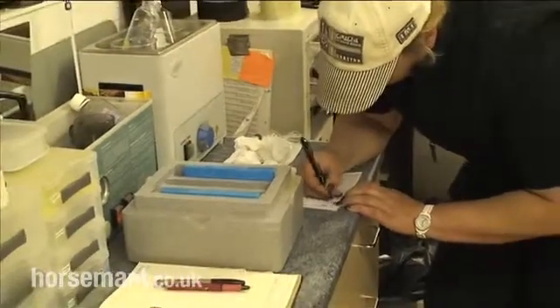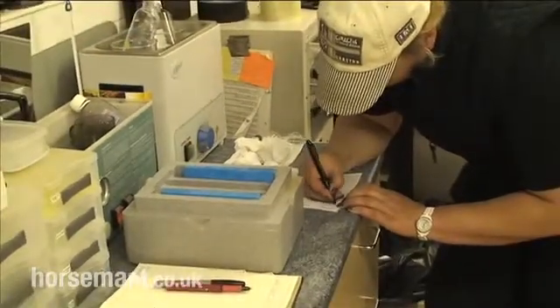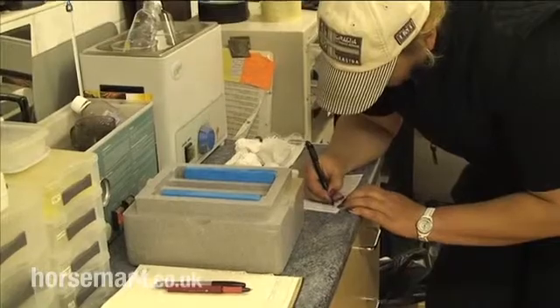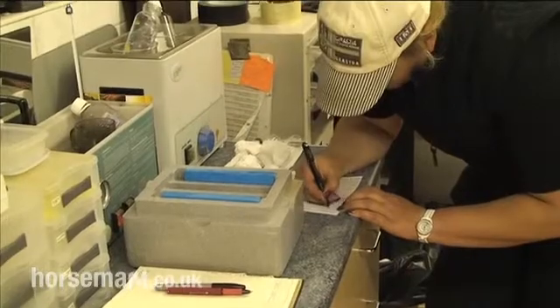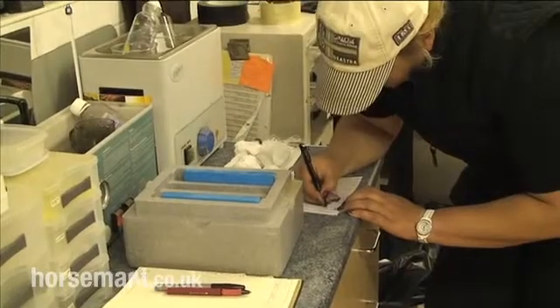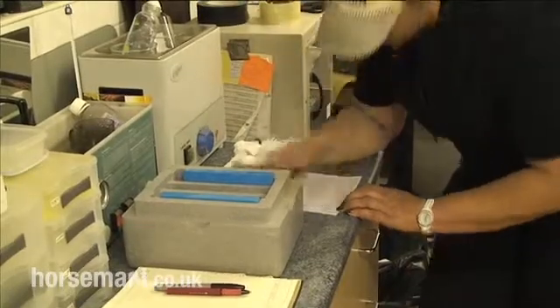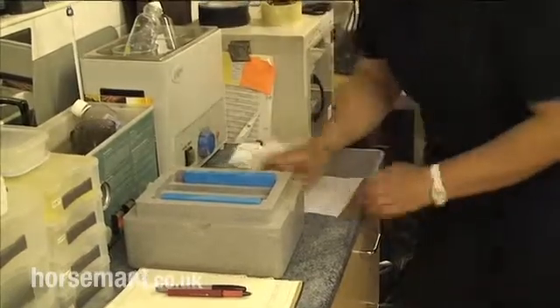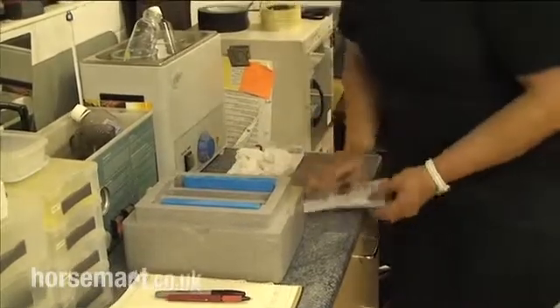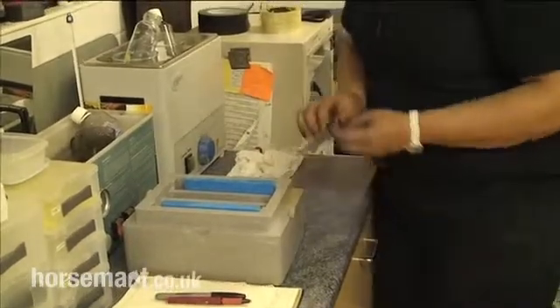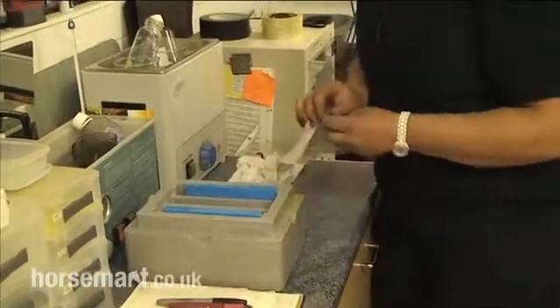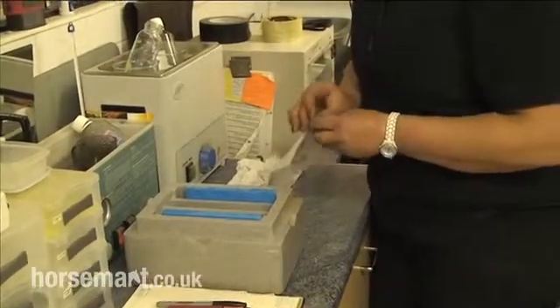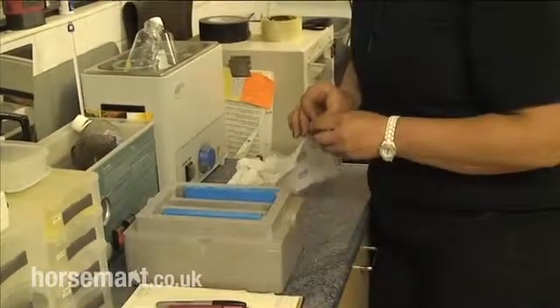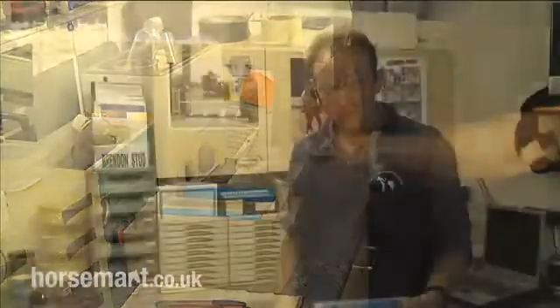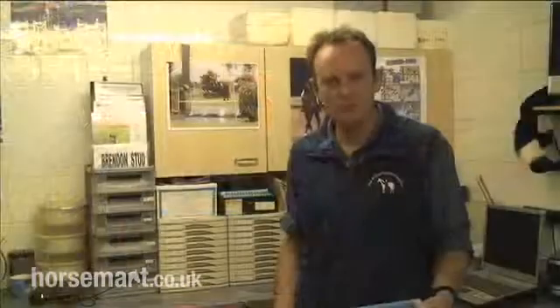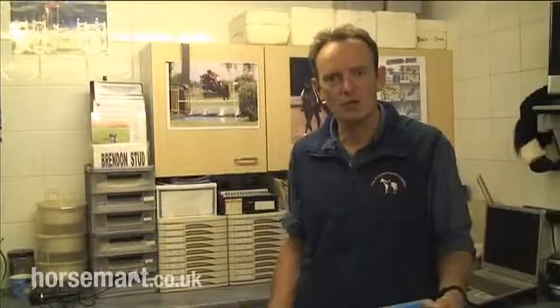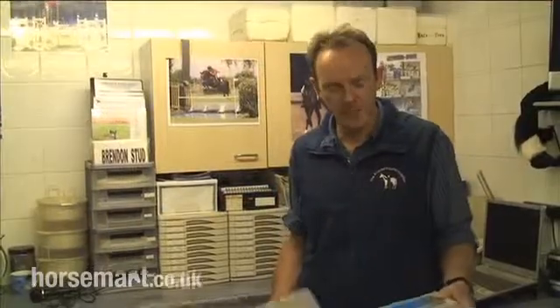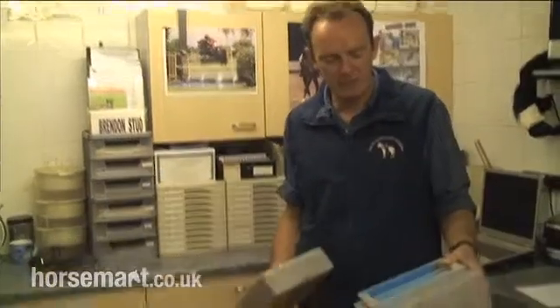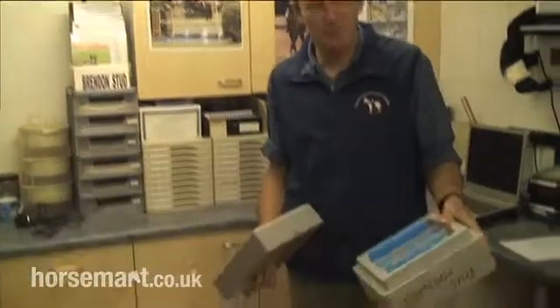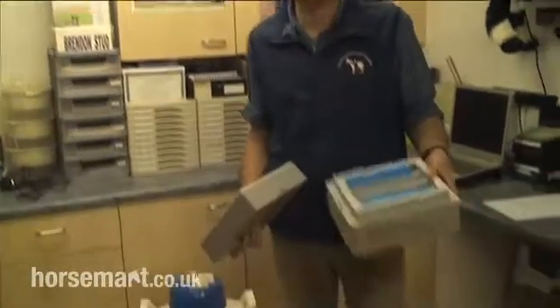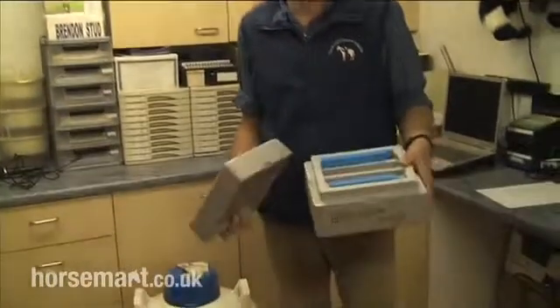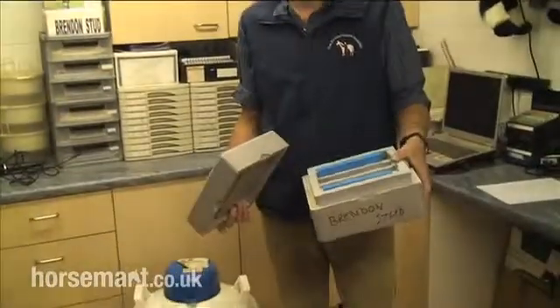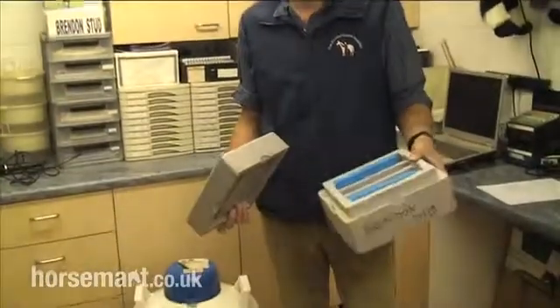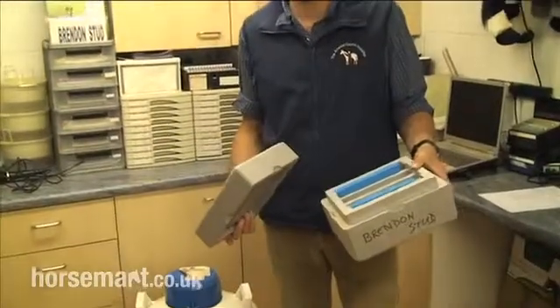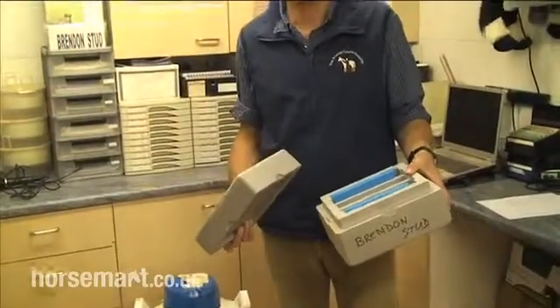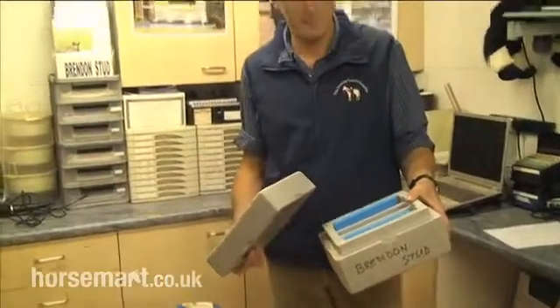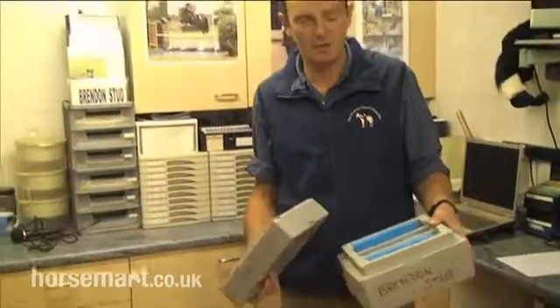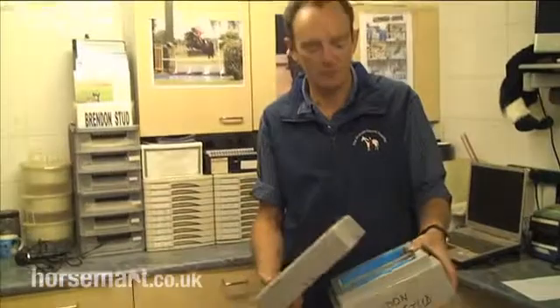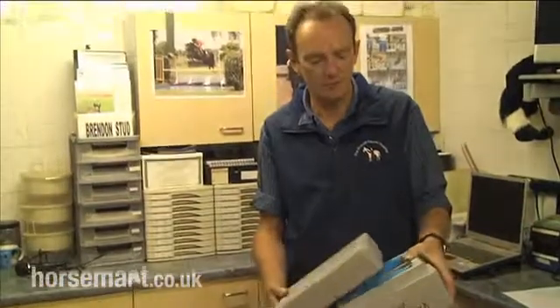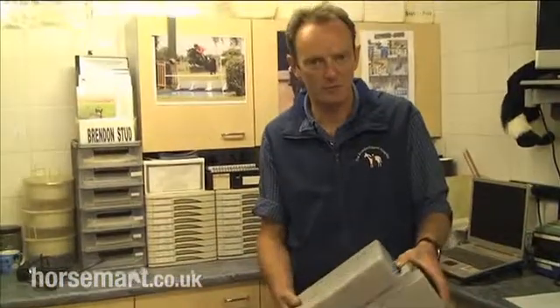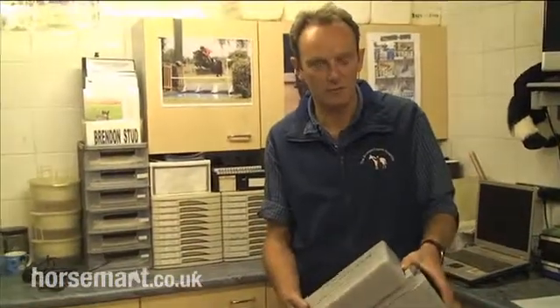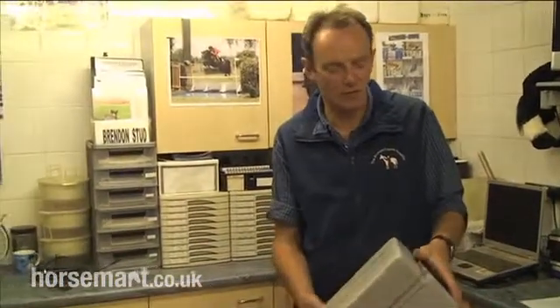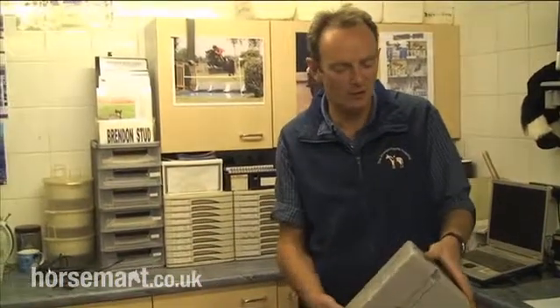This can be shipped all over Europe in these small containers. The stallions from this stud are shipped here in the UK.